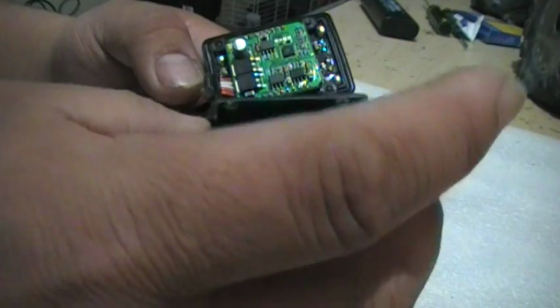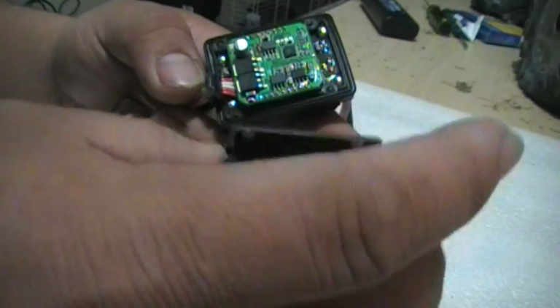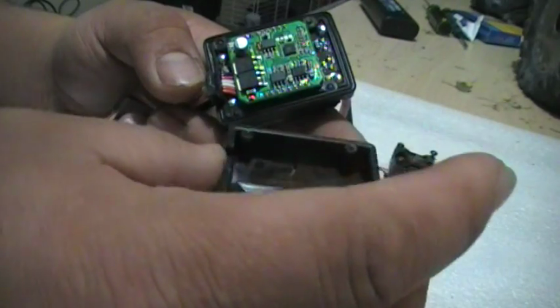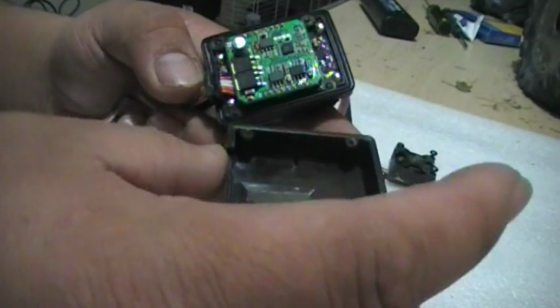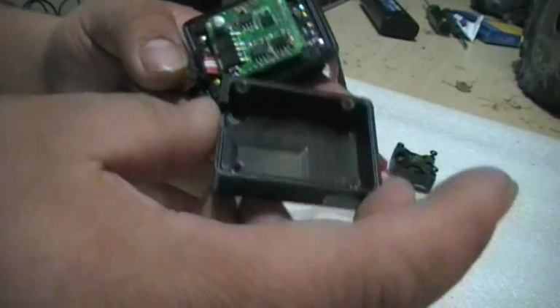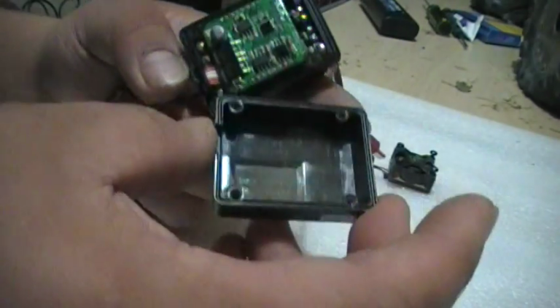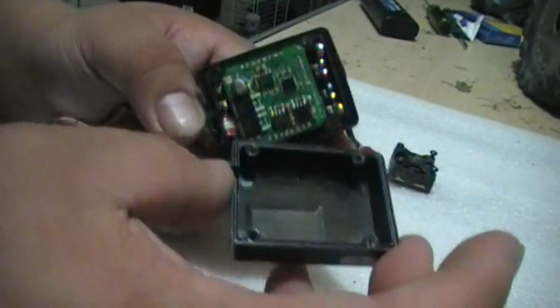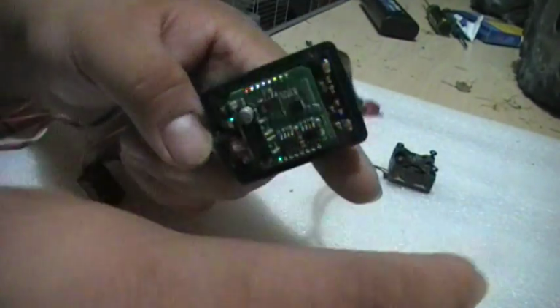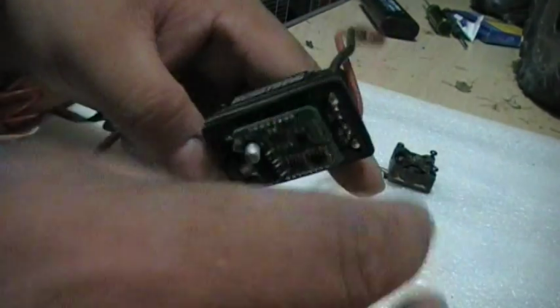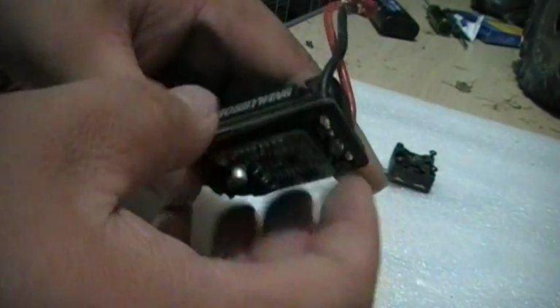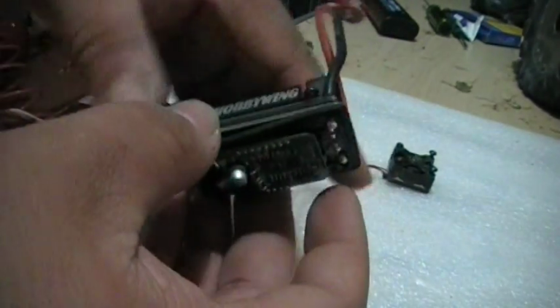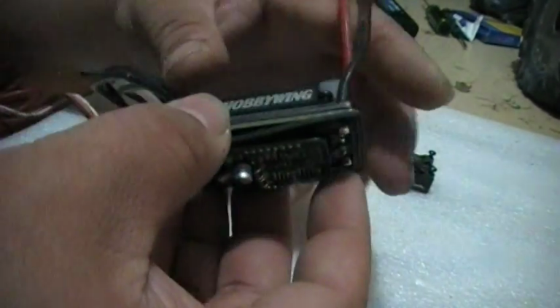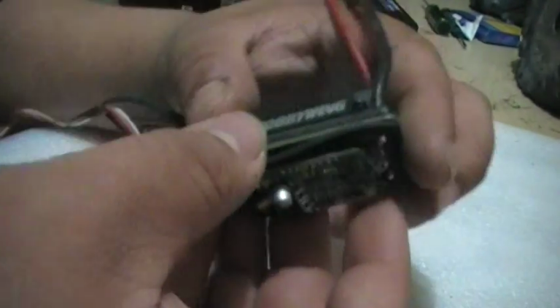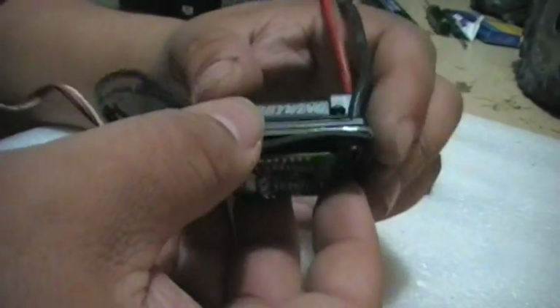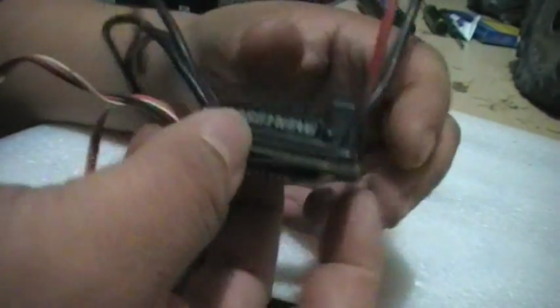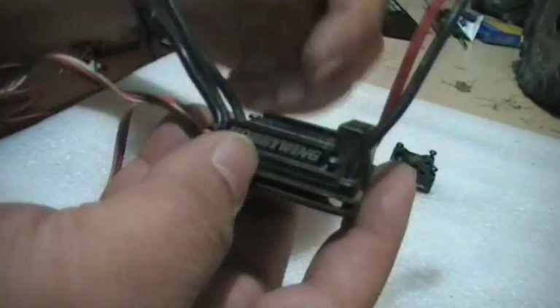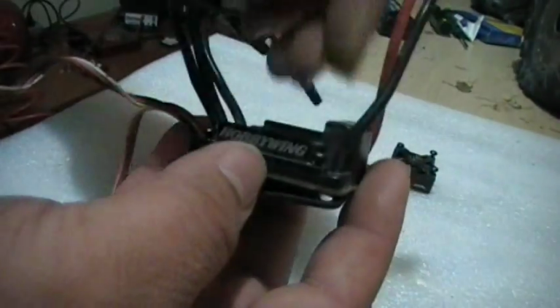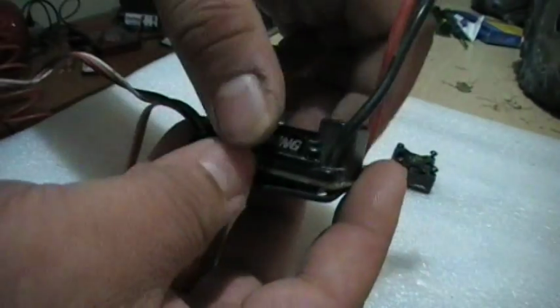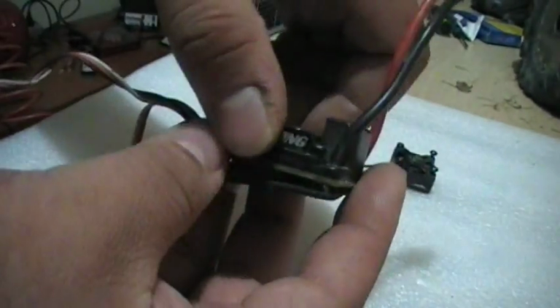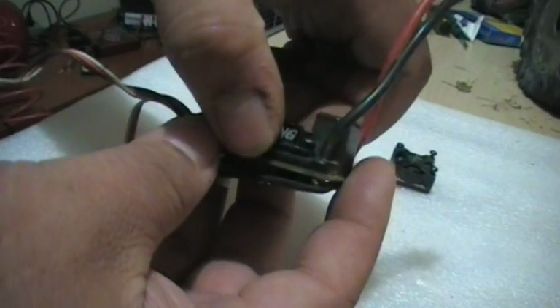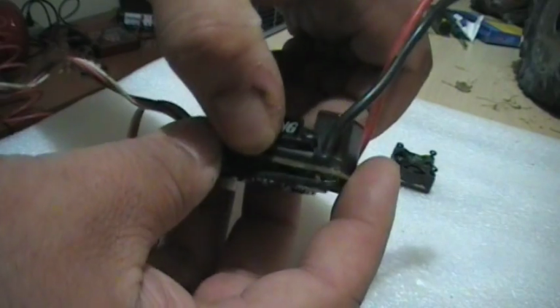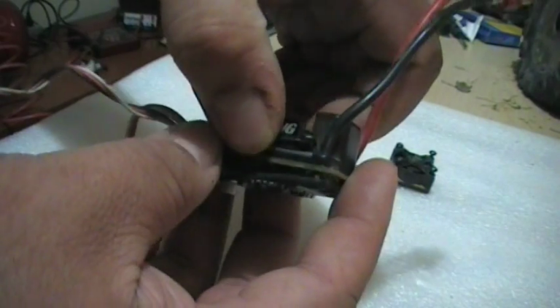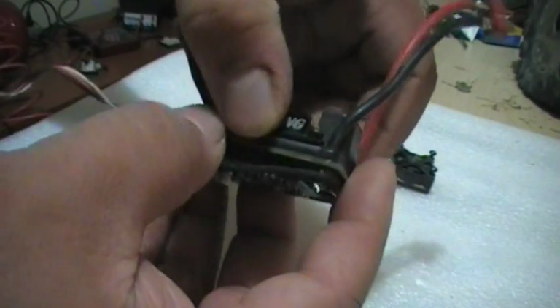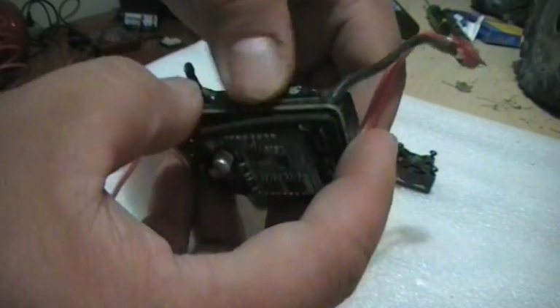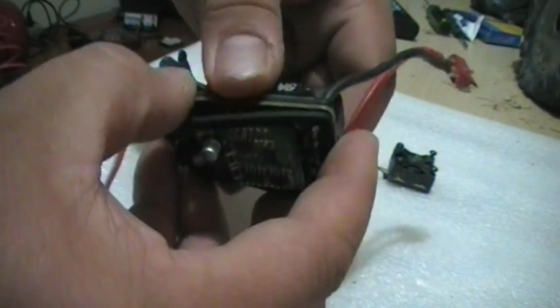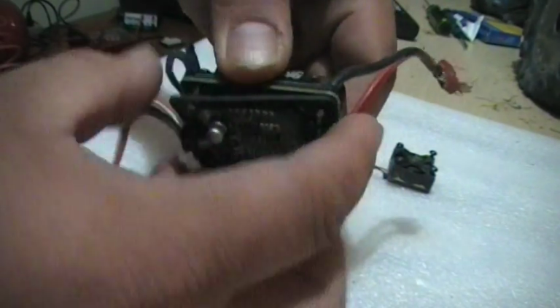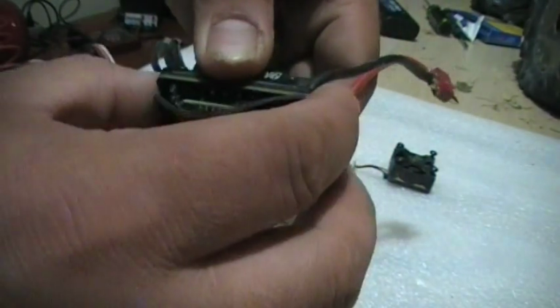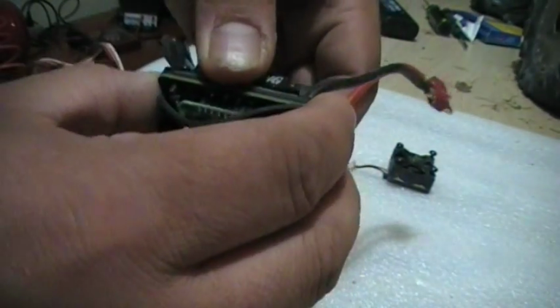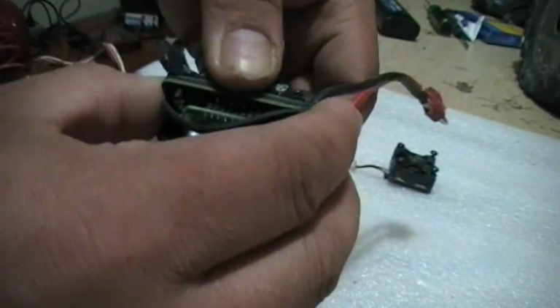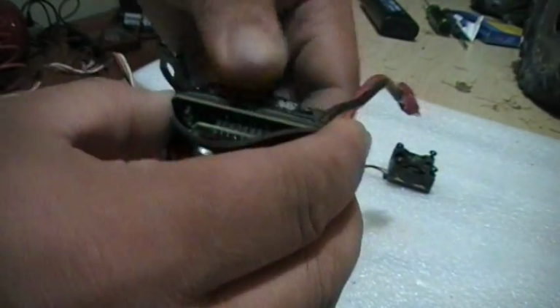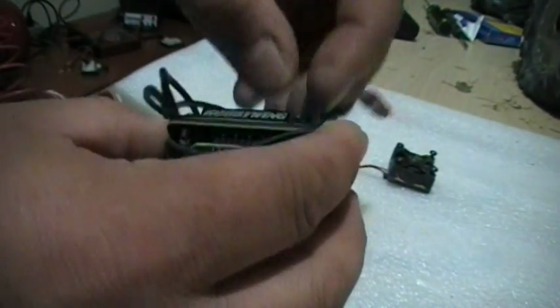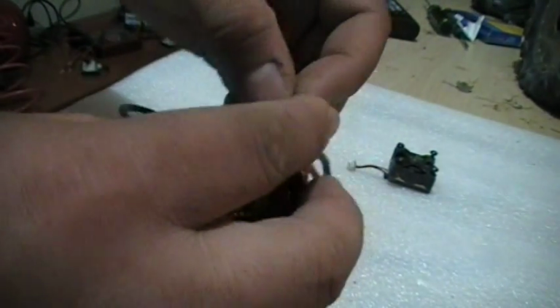Until I got home and took it apart — there was no visible water in it at all. It wasn't until I actually took the heat sink off that I found the problem. So take these four screws off.